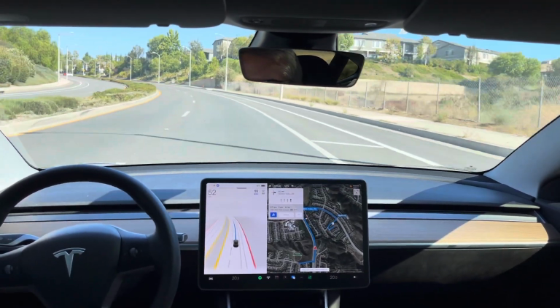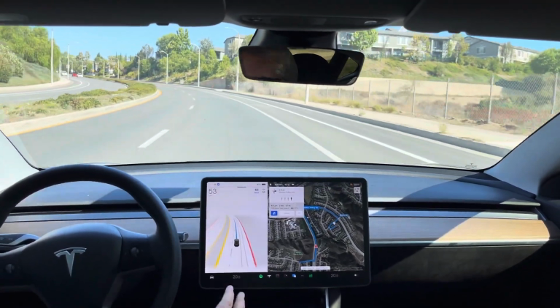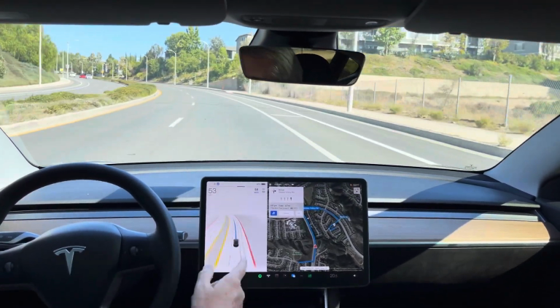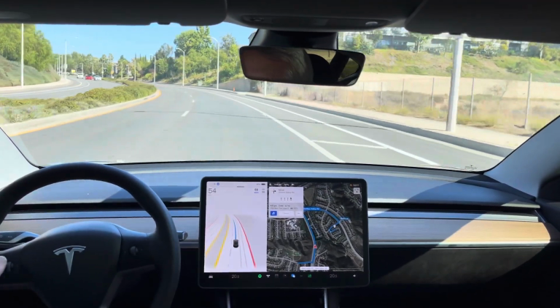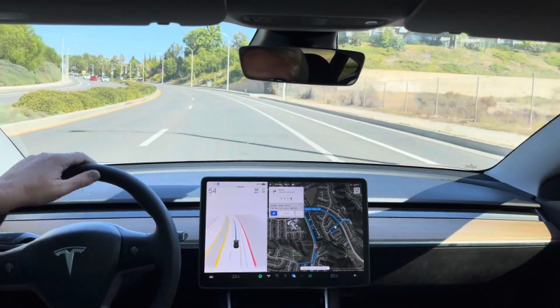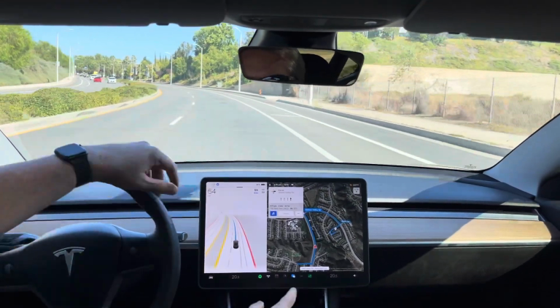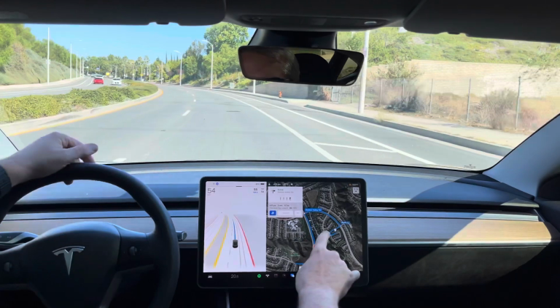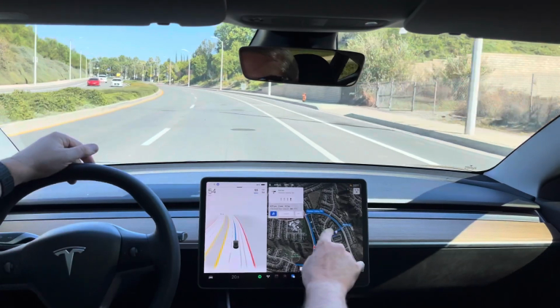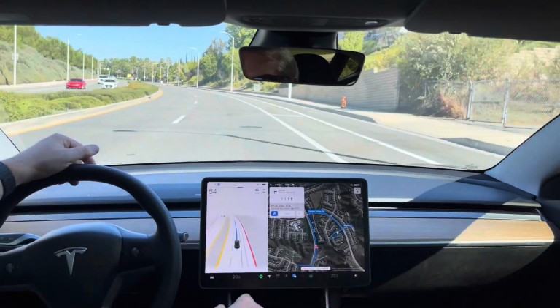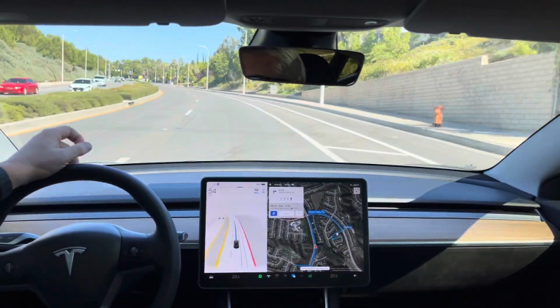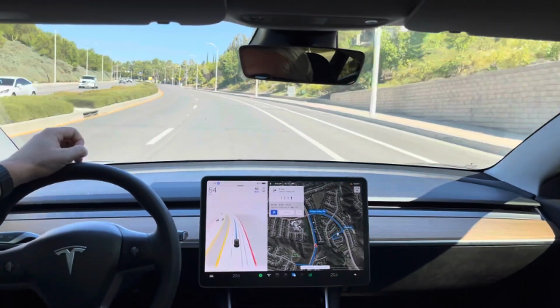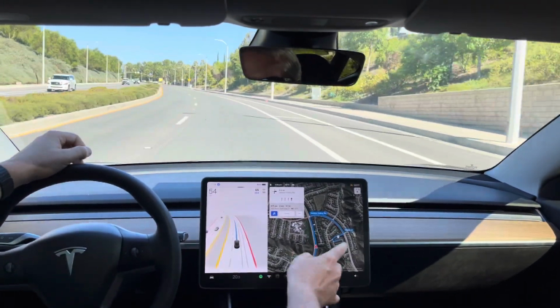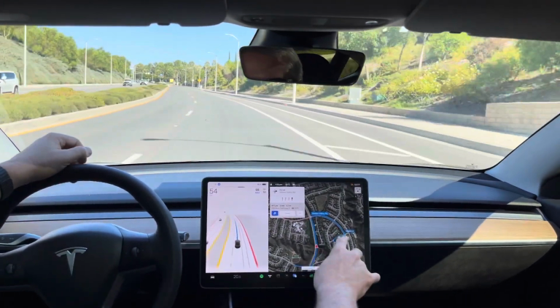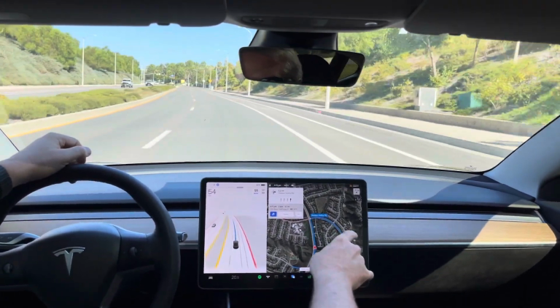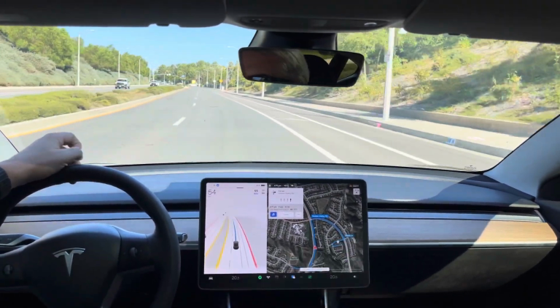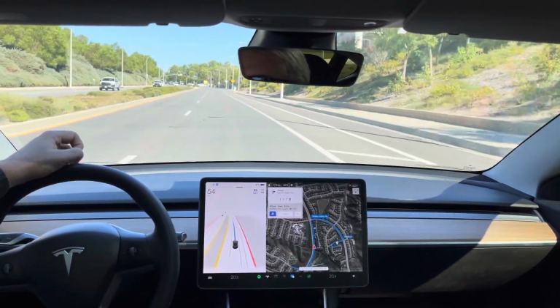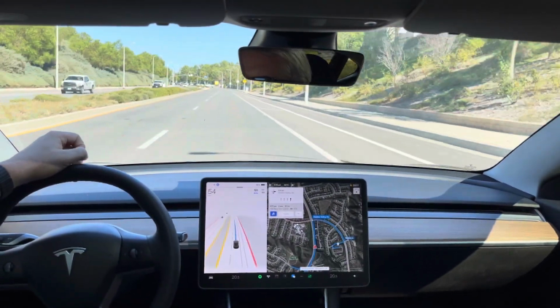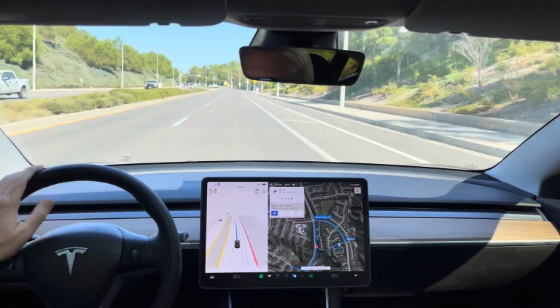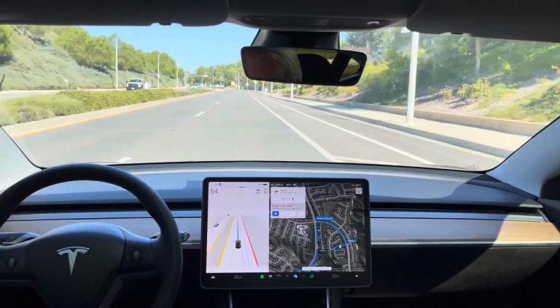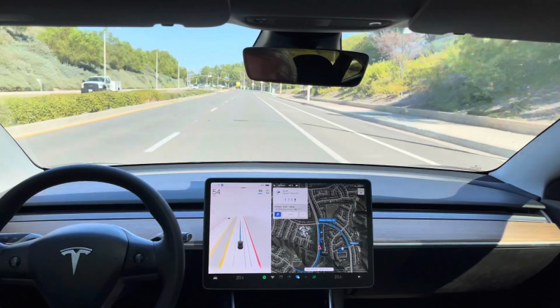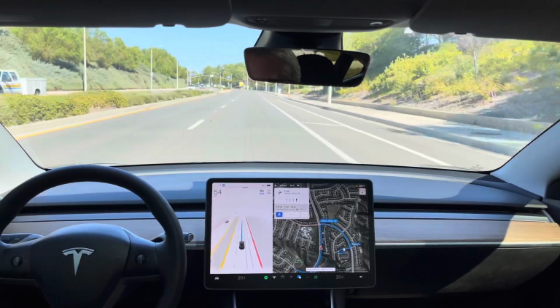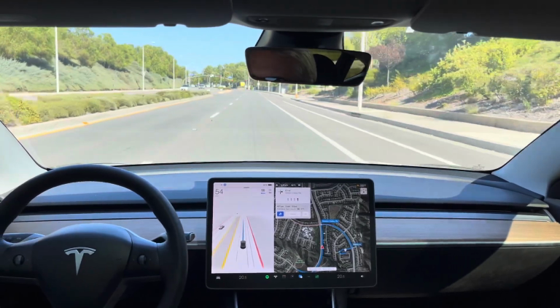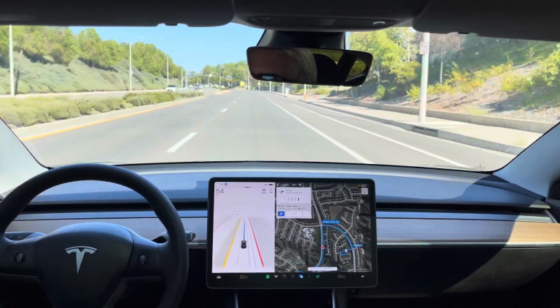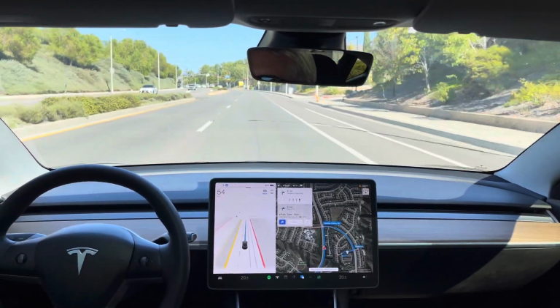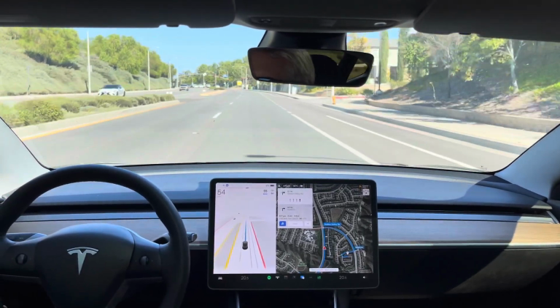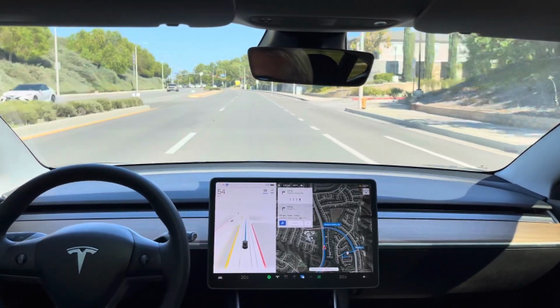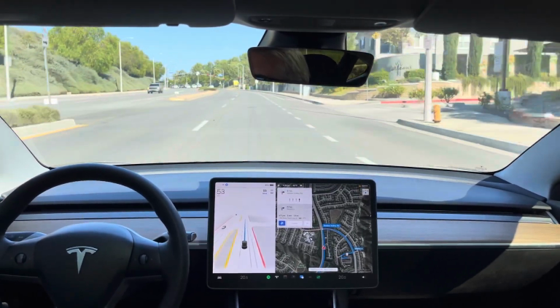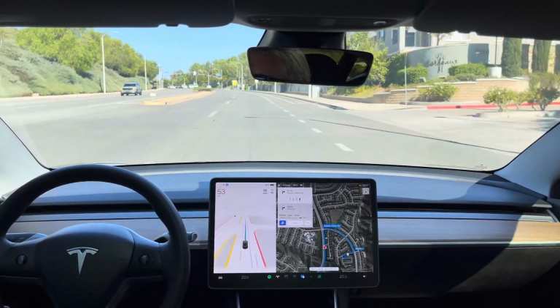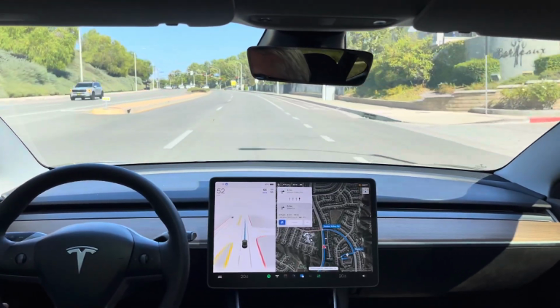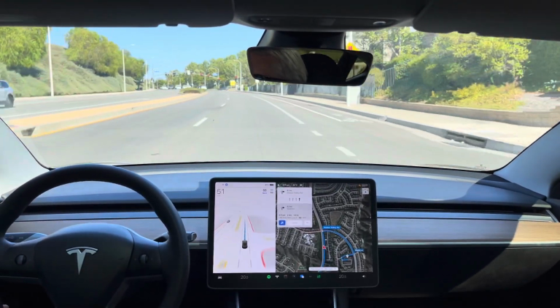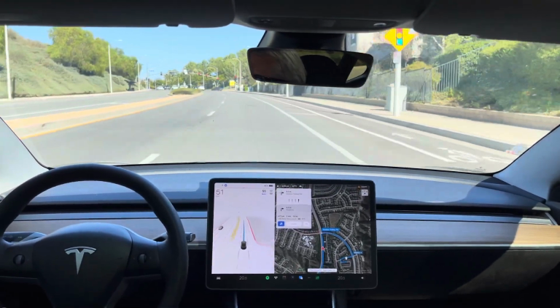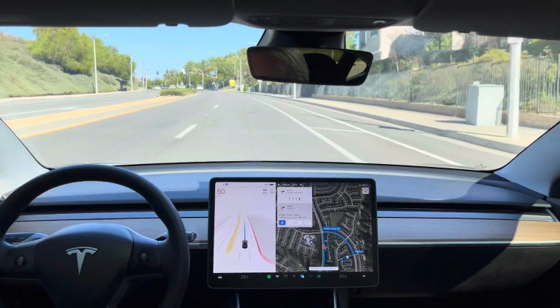Now, given the time, this left turn after we do a U-turn in the neighborhood here should be more complicated. There should be a lot more cross traffic. In 500 feet, turn right onto Golden Valley Road.